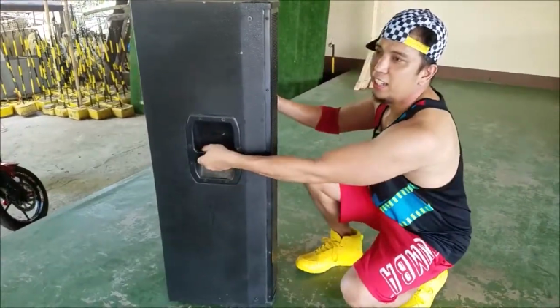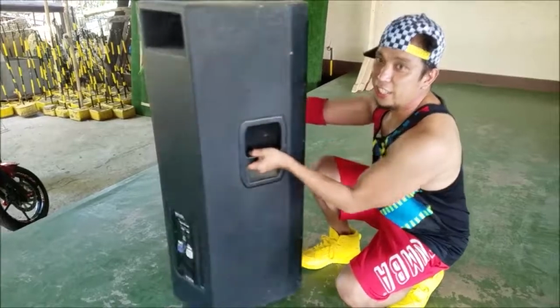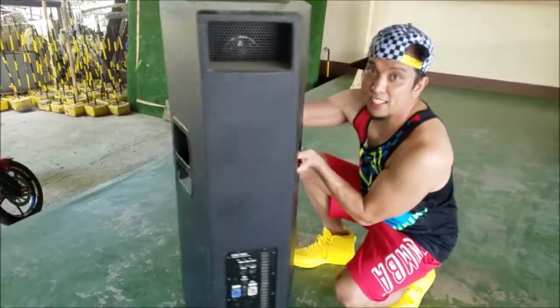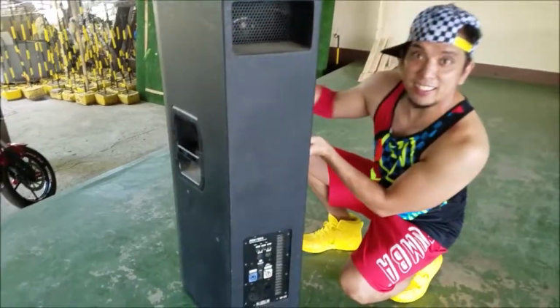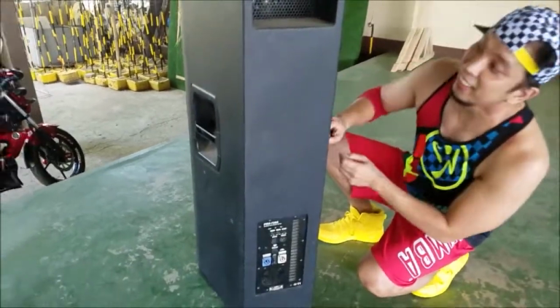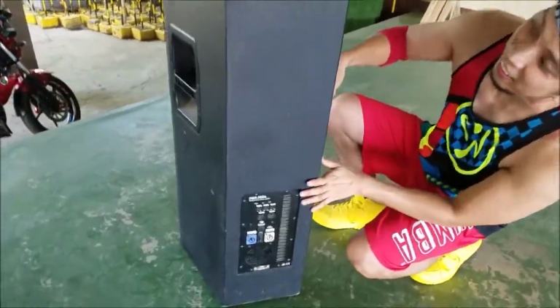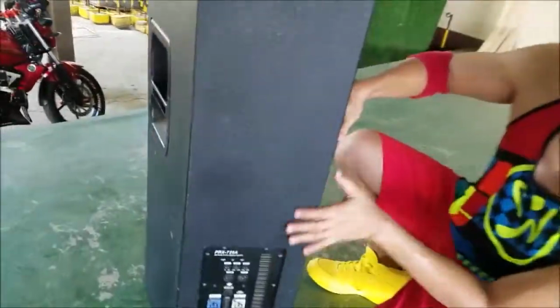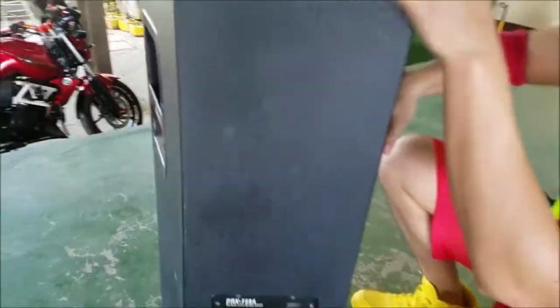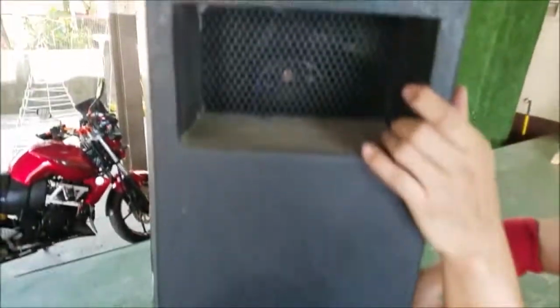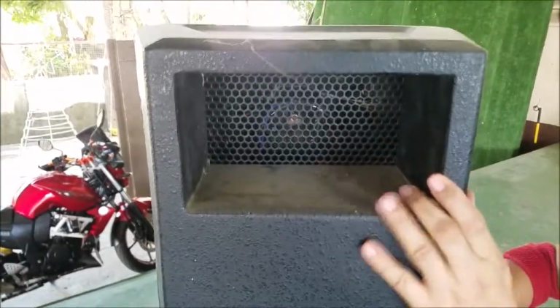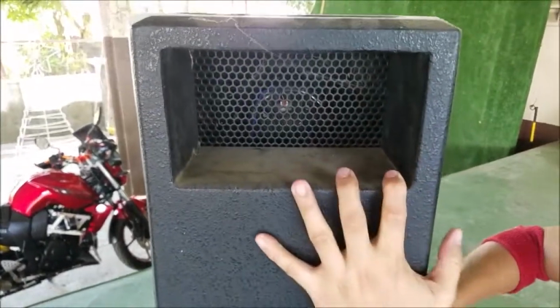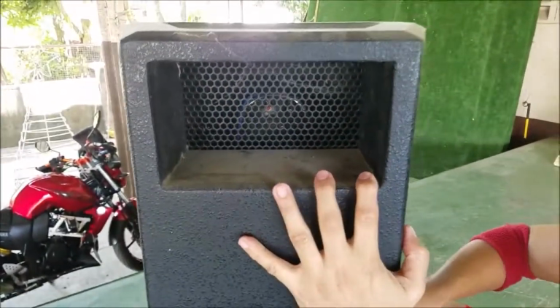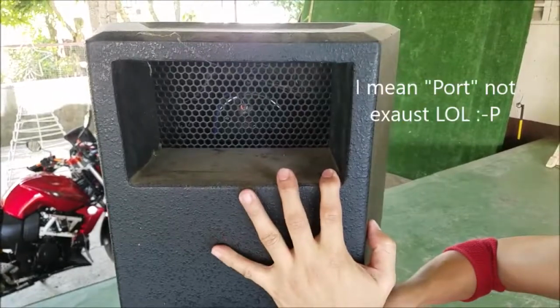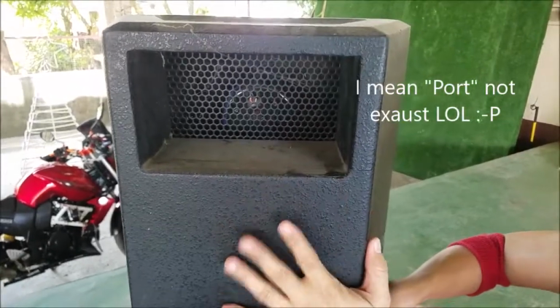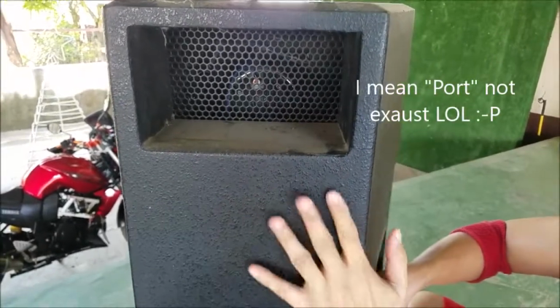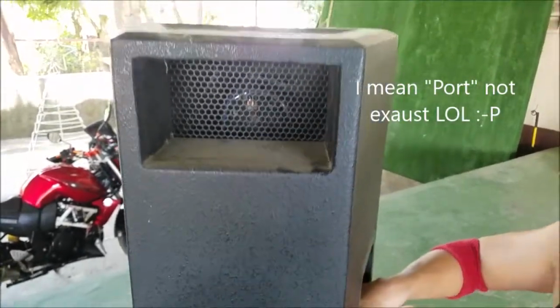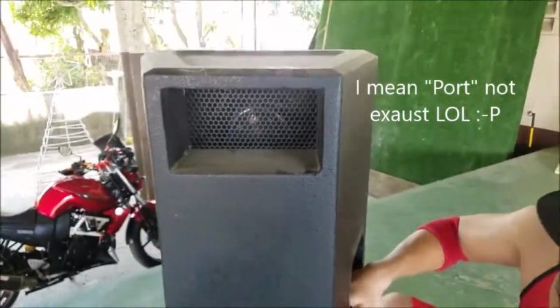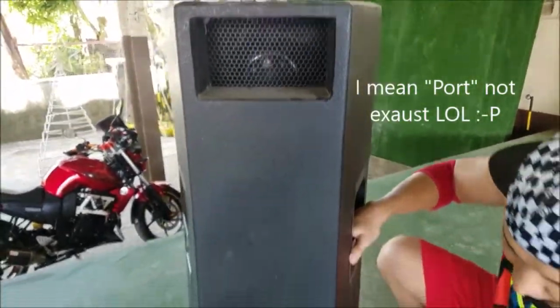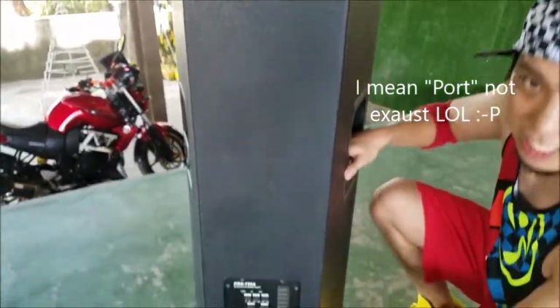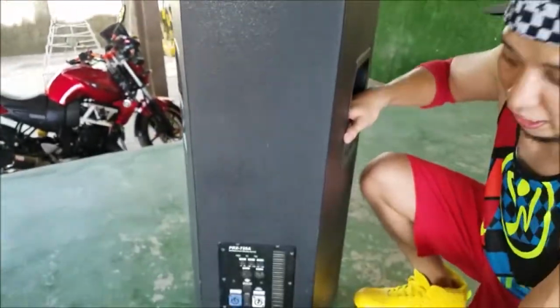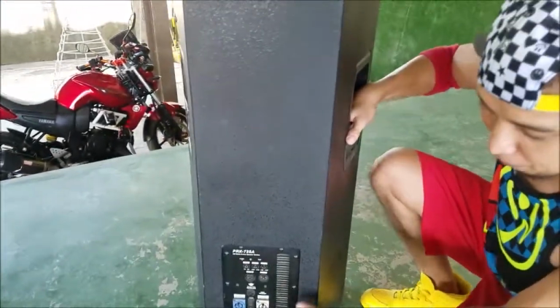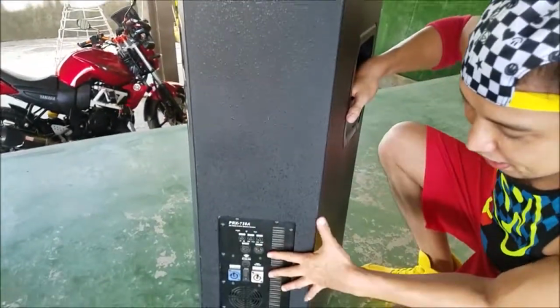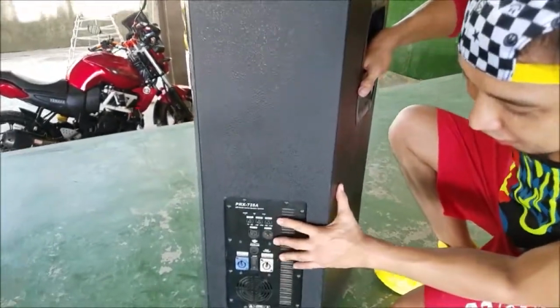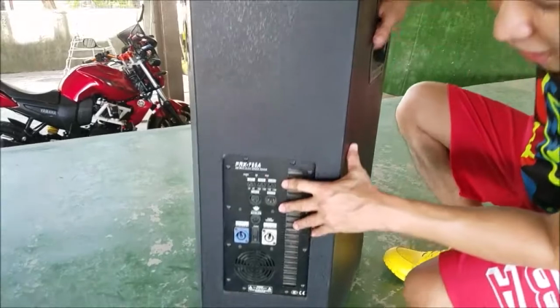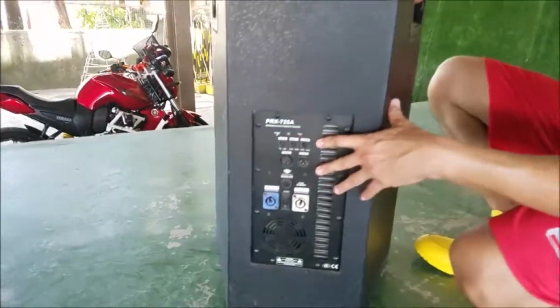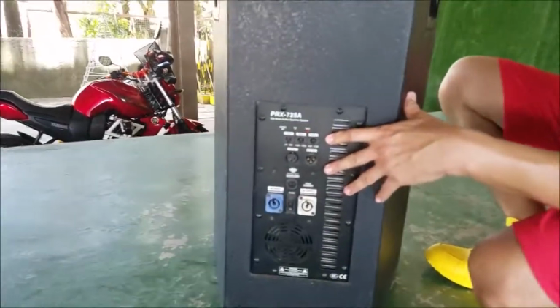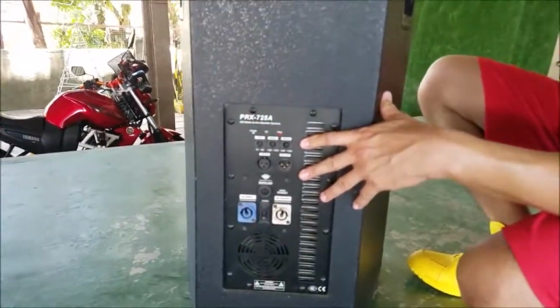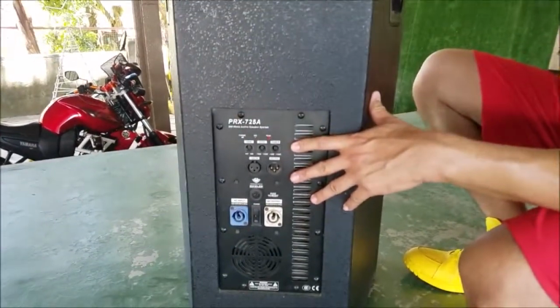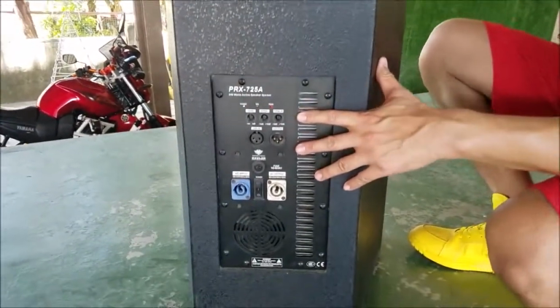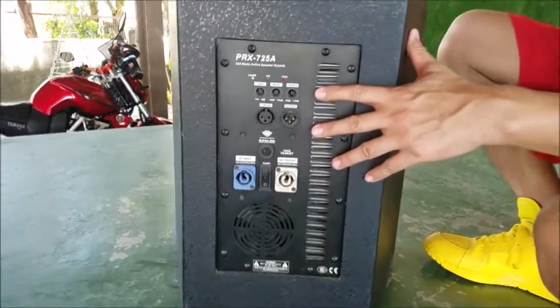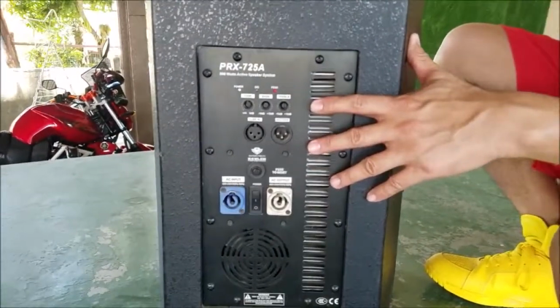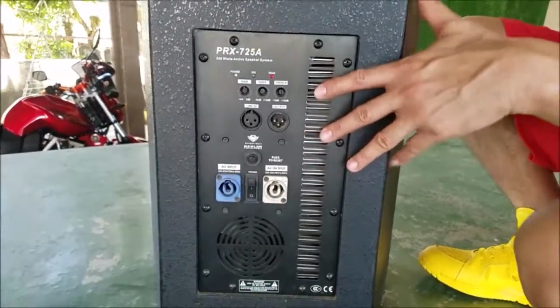Let's check the back side. It has this exhaust thing — I think it's for the amplifier. And for the back side, it's similar to the PRX 718 subwoofer.